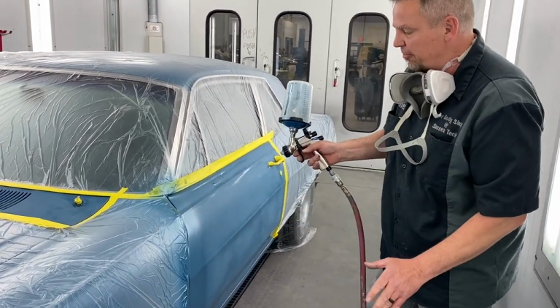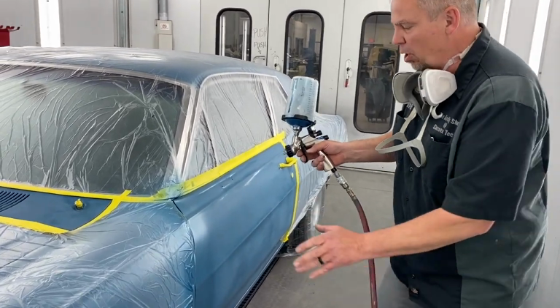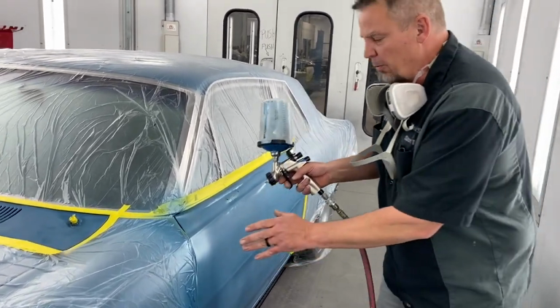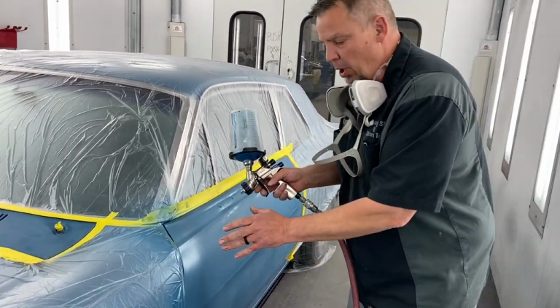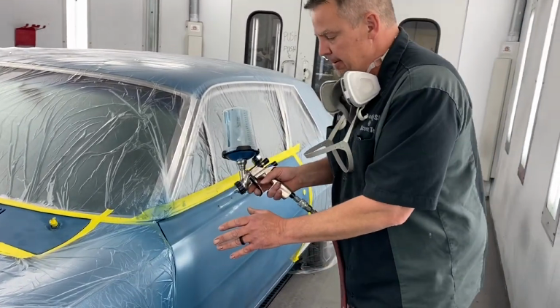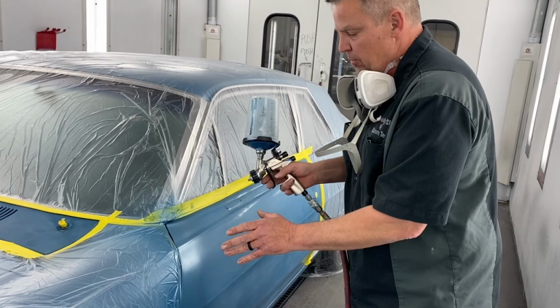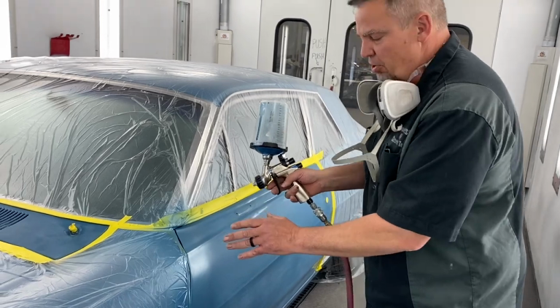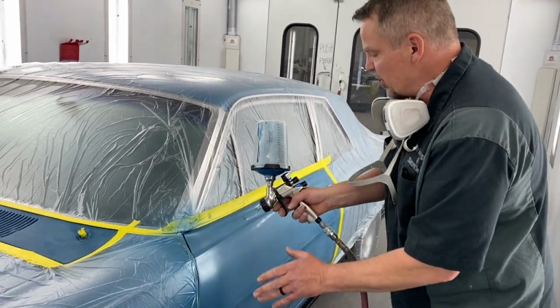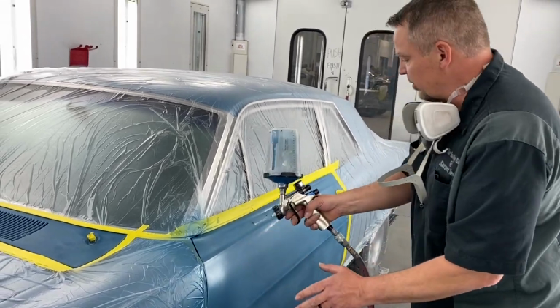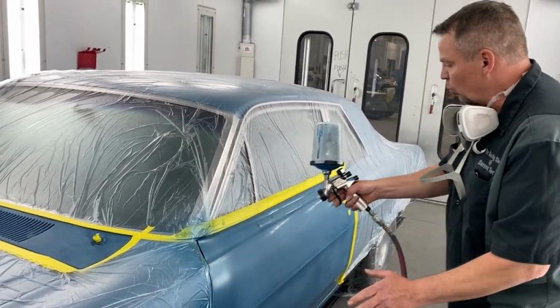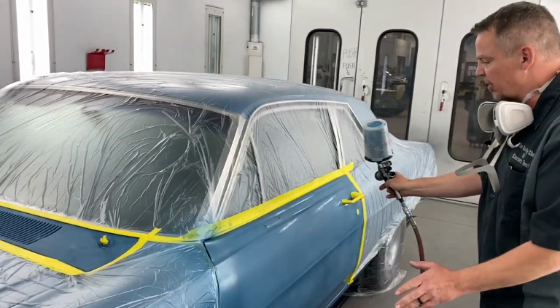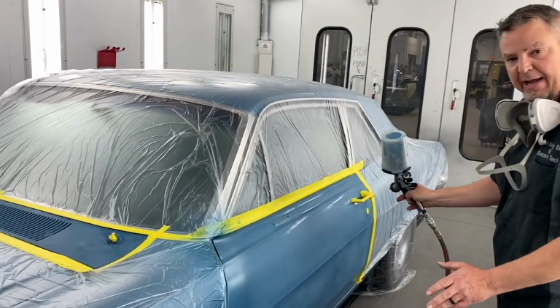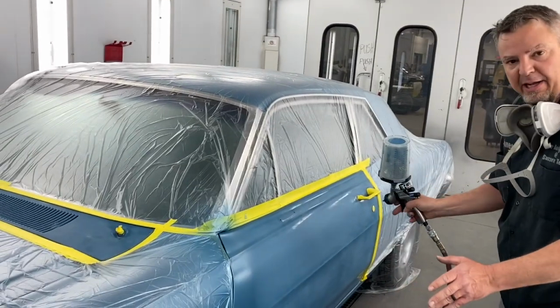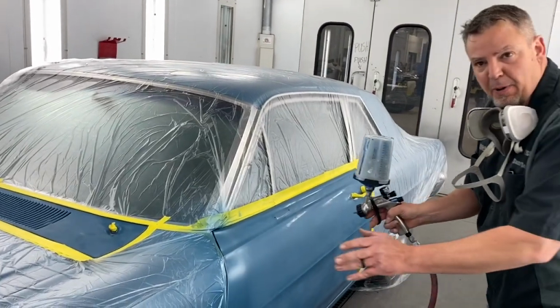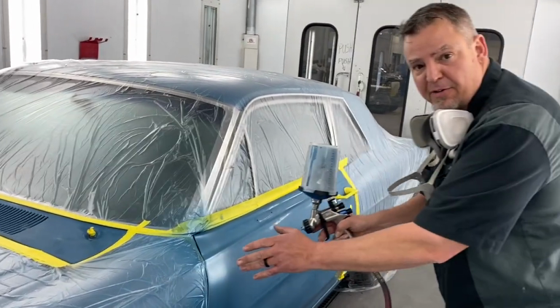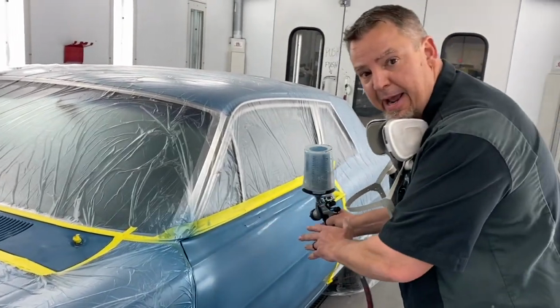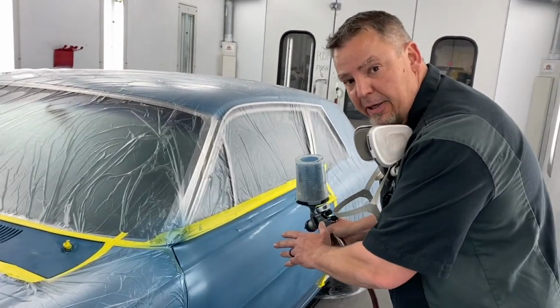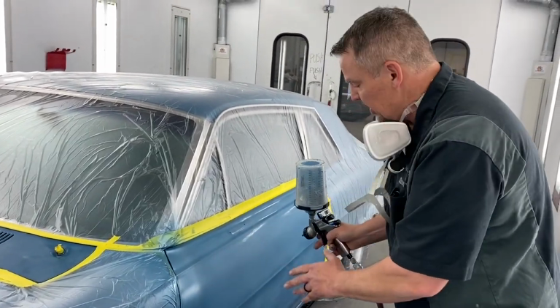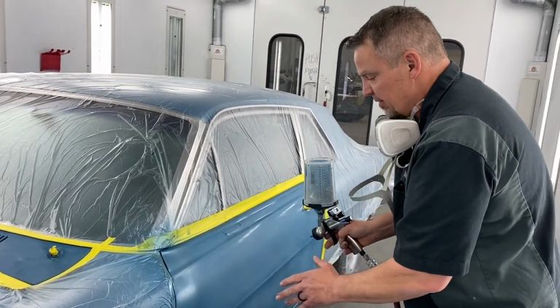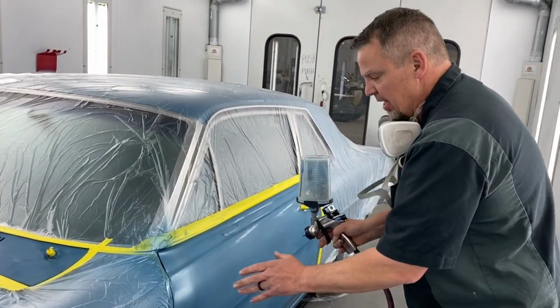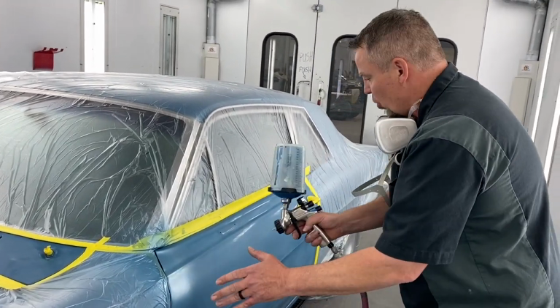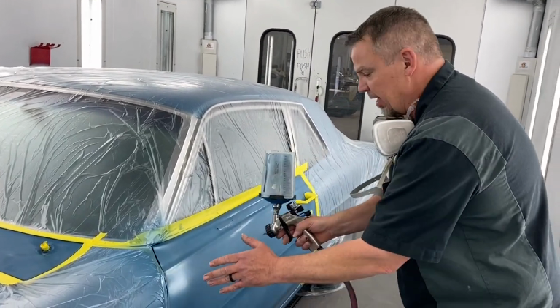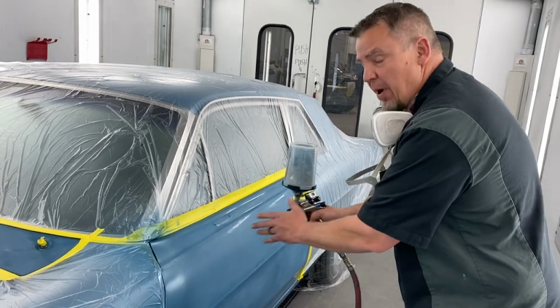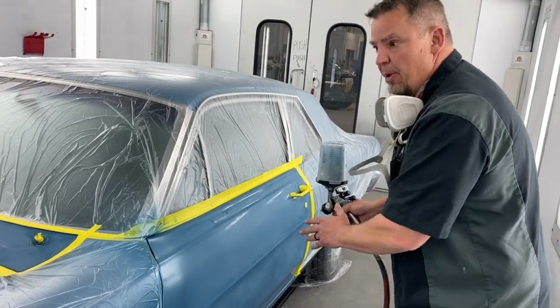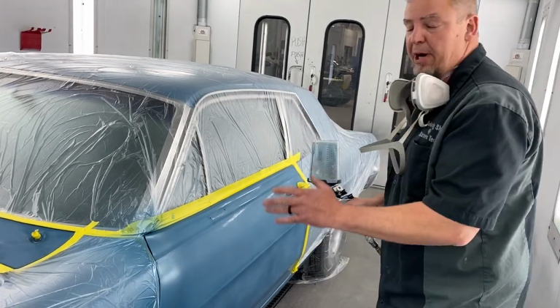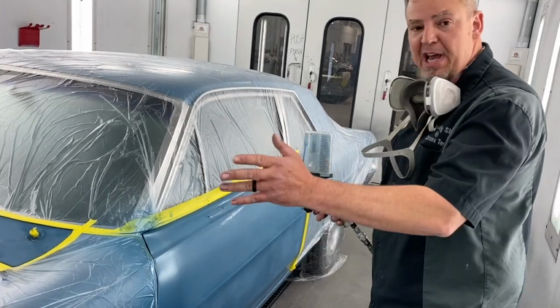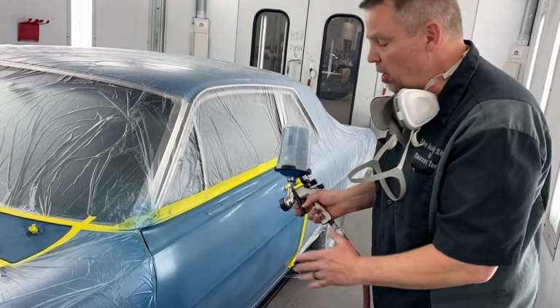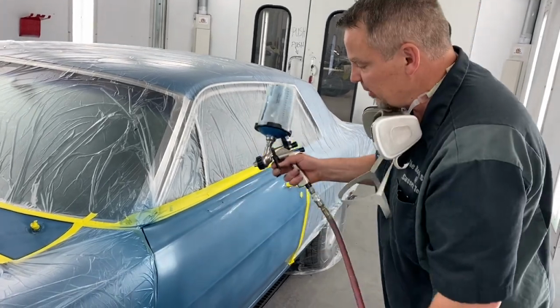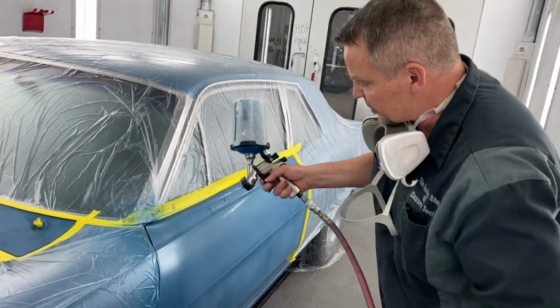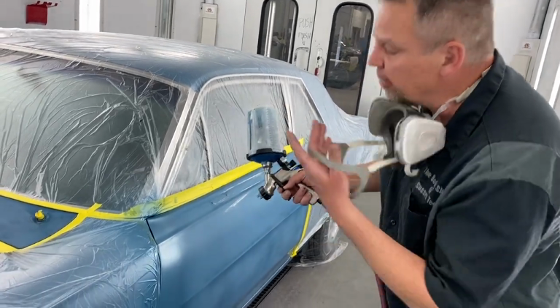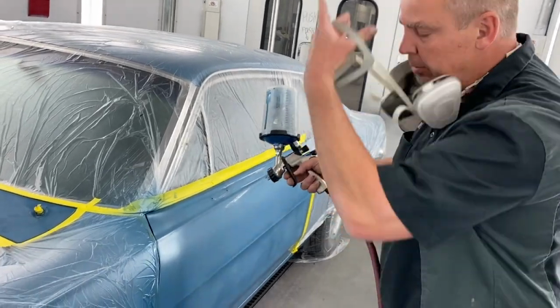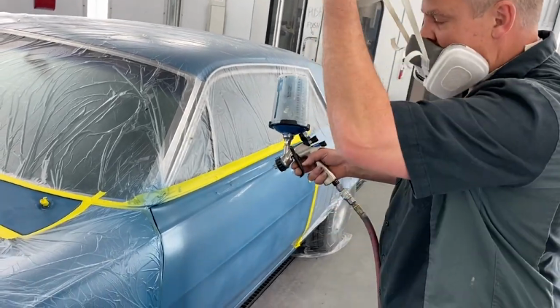Before, we were cautious not to weed the gun out and spray overspray. This time we're going to spray a little bit more and we'll tack it off. Here we go.